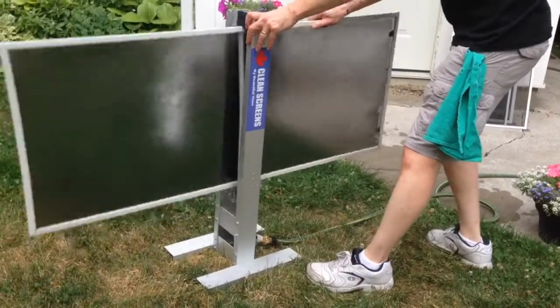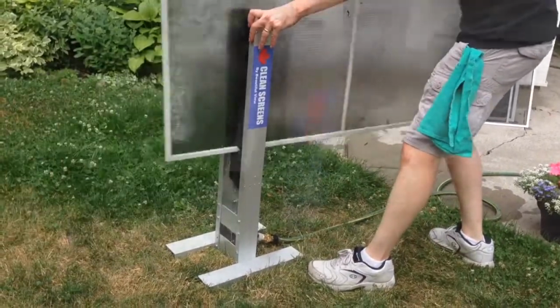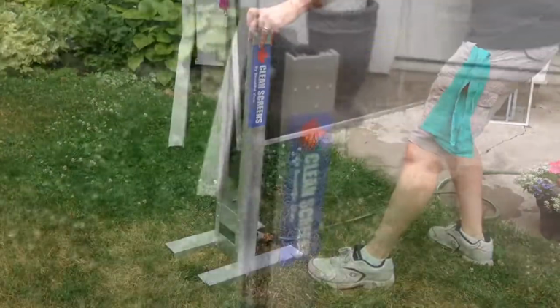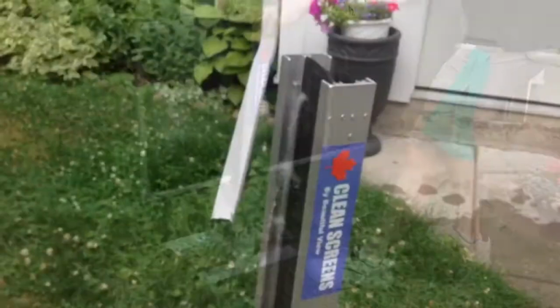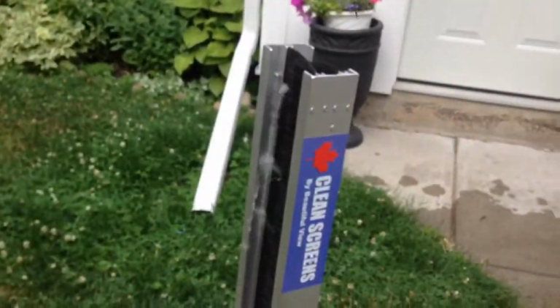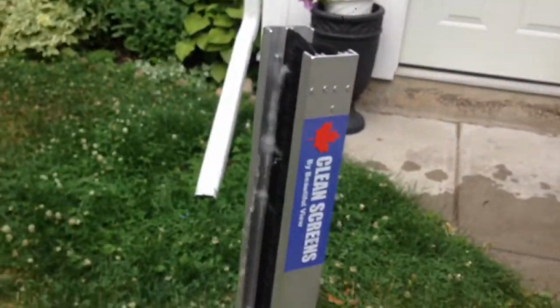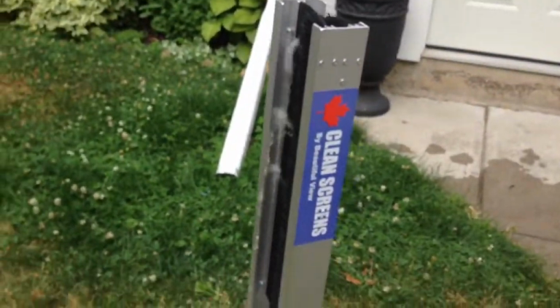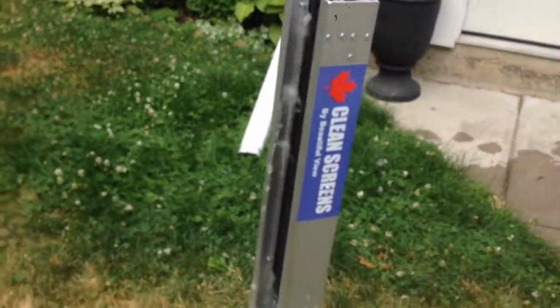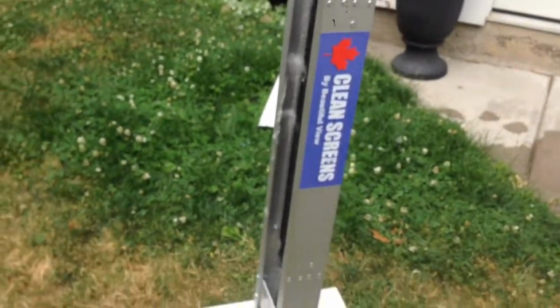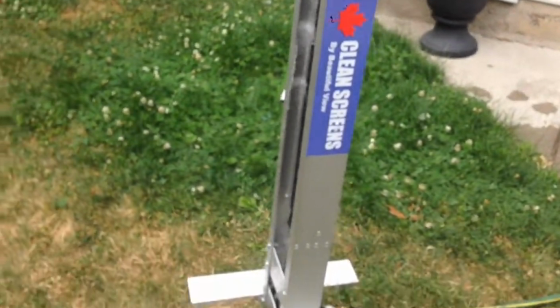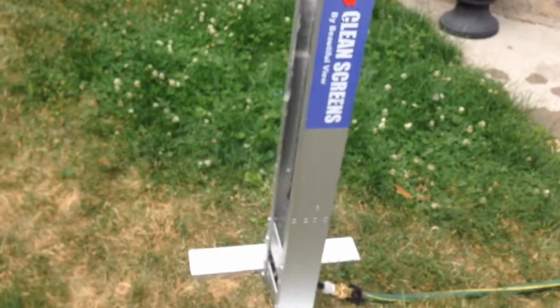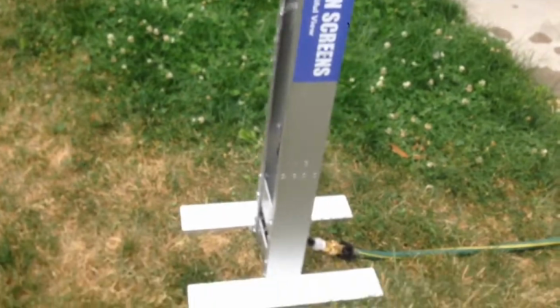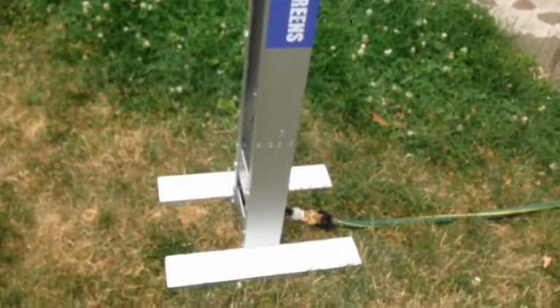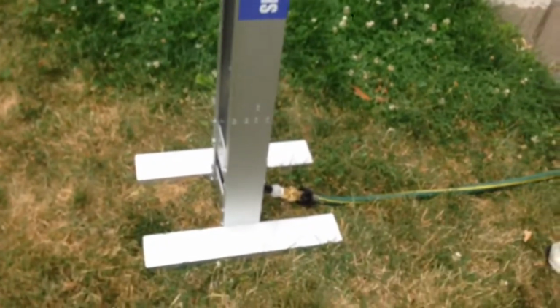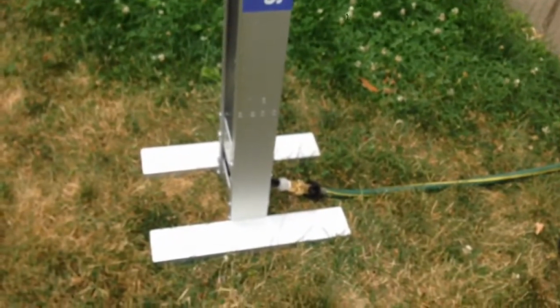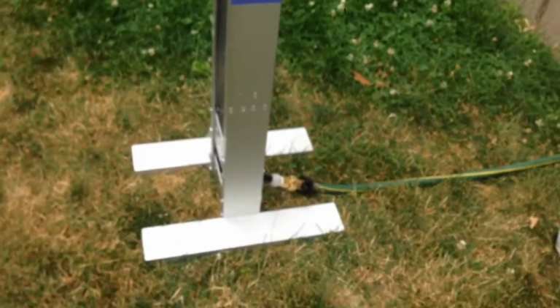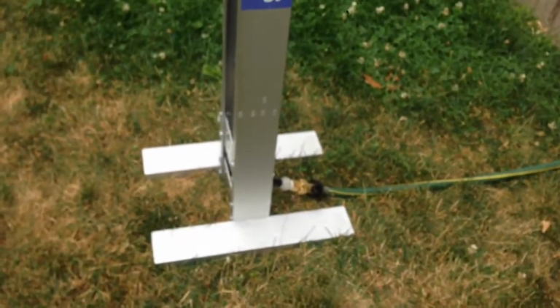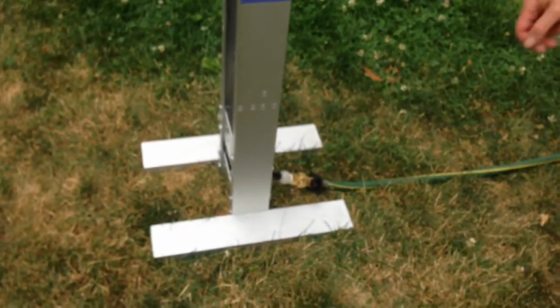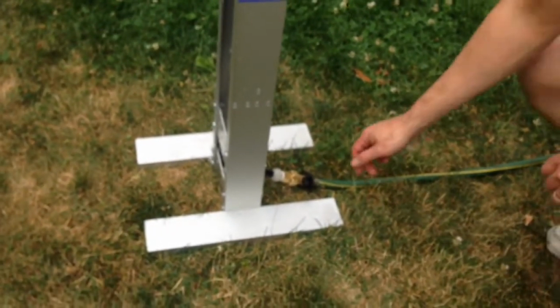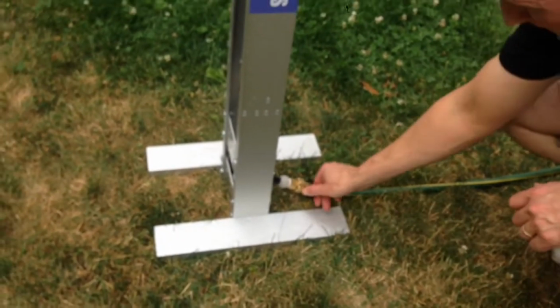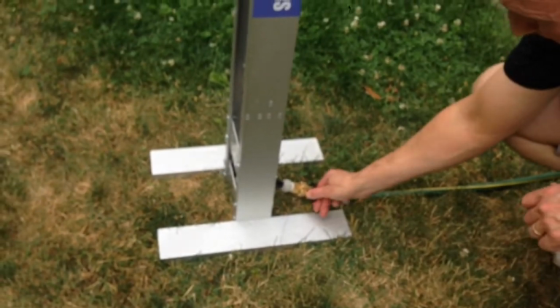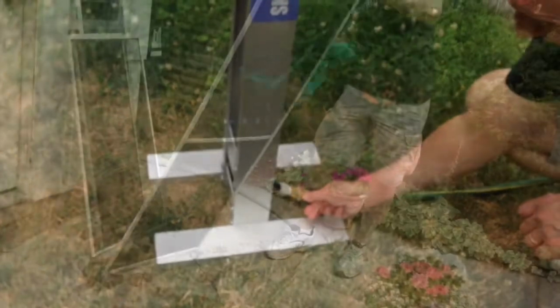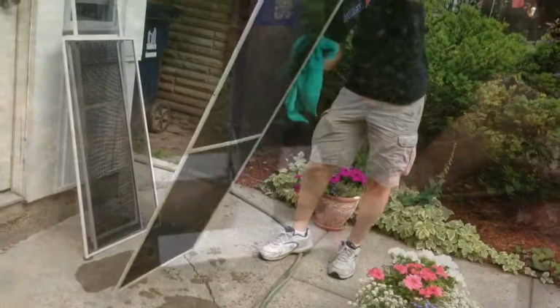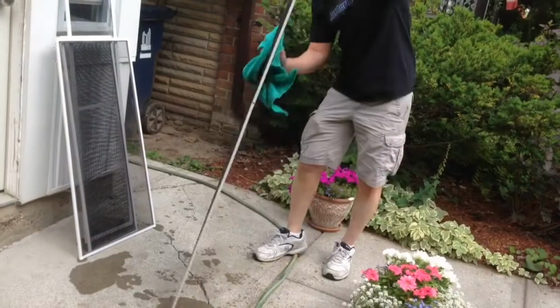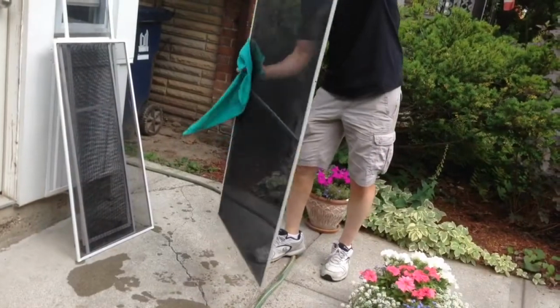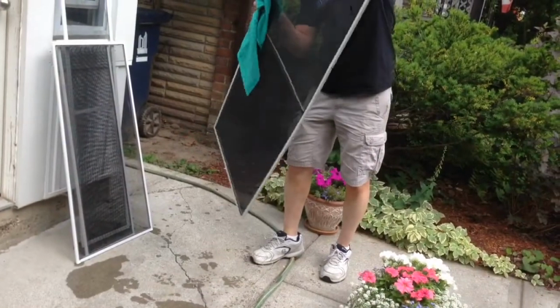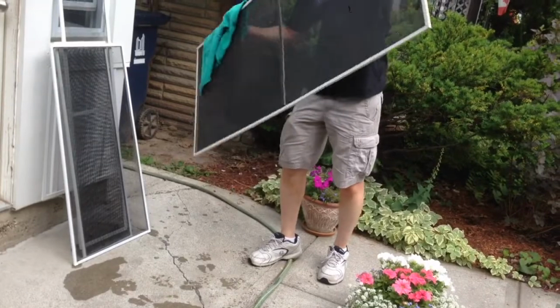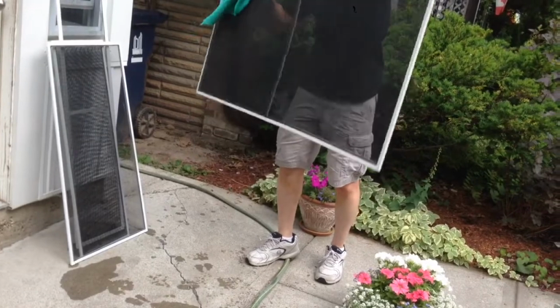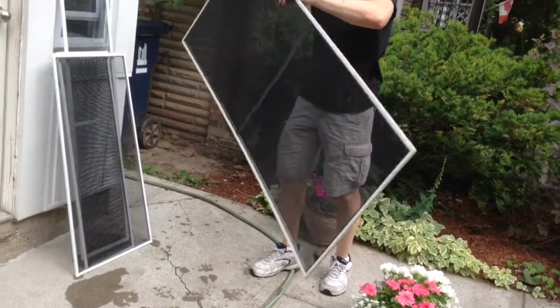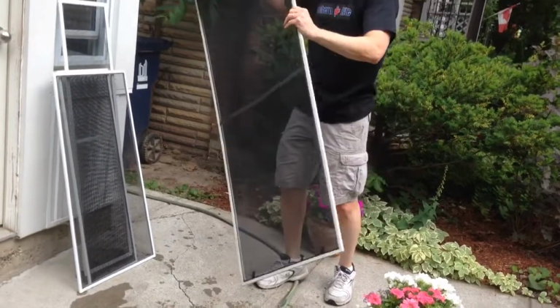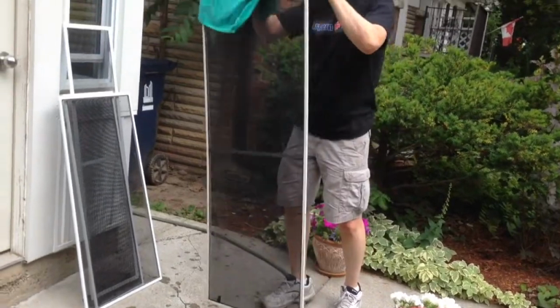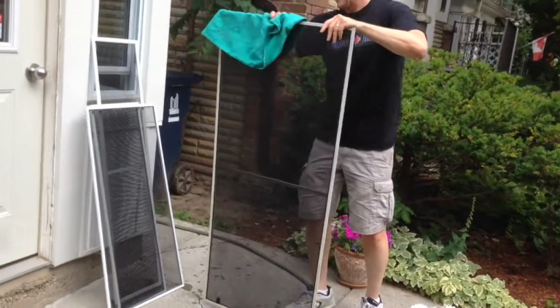At job's end, simply turn off the water flow and give the screens a final little detailing.